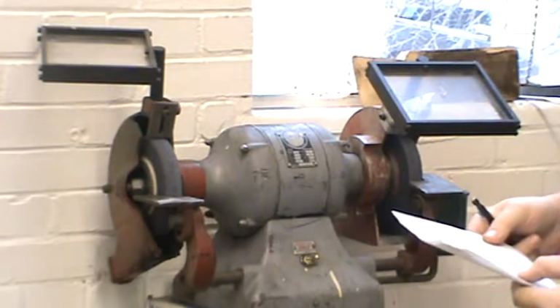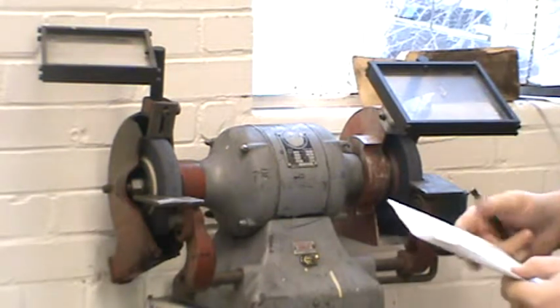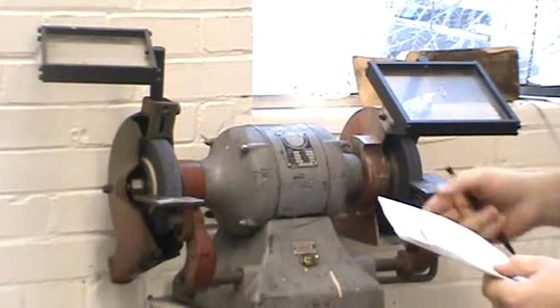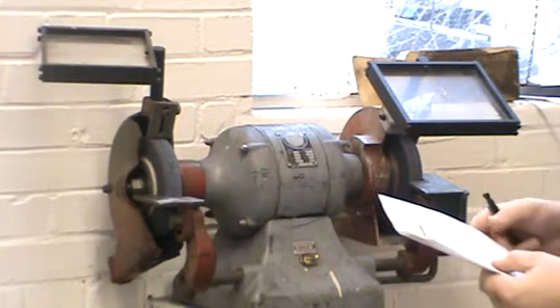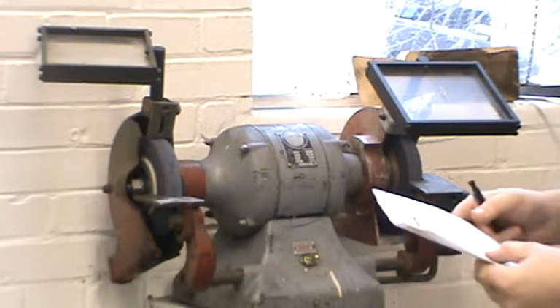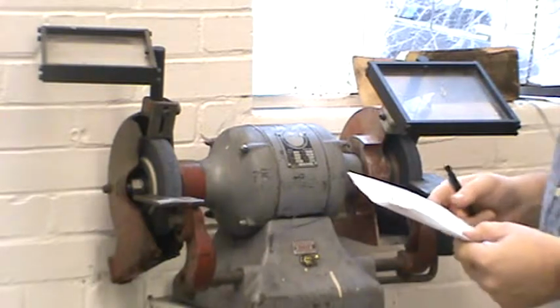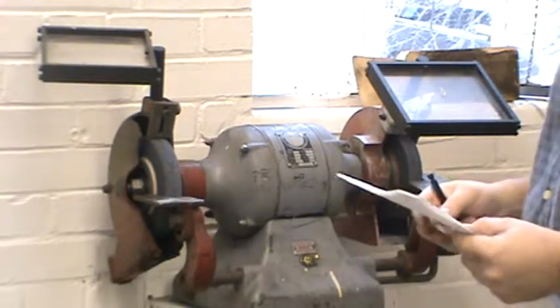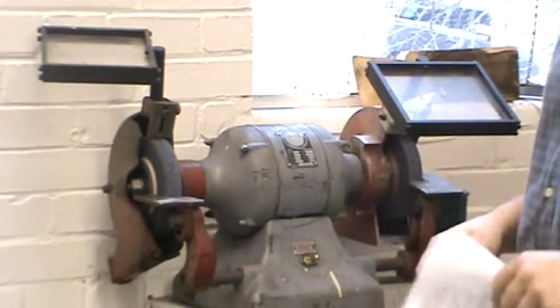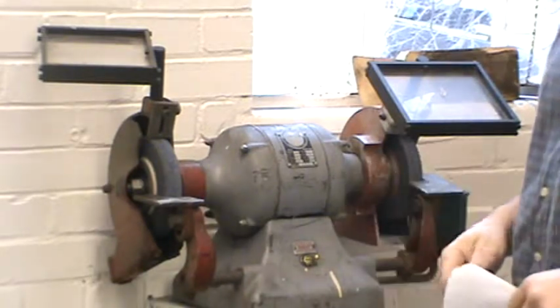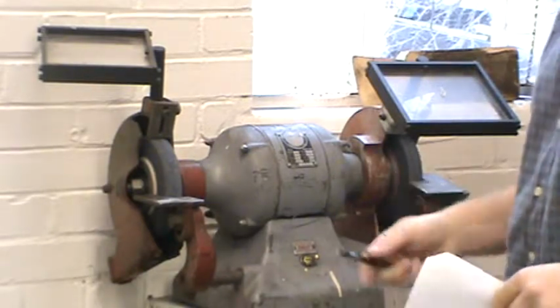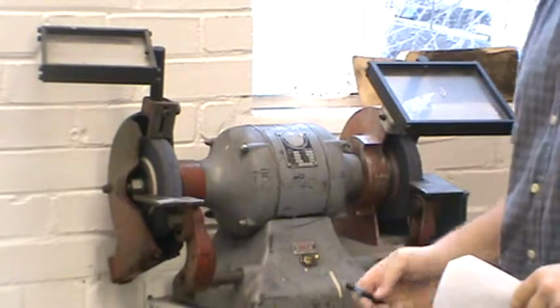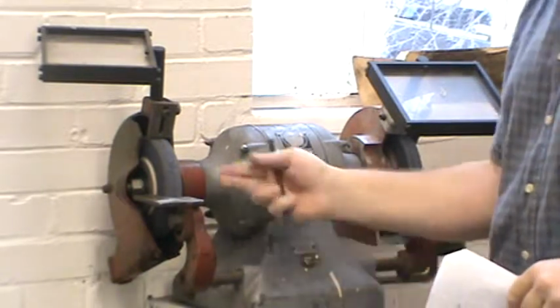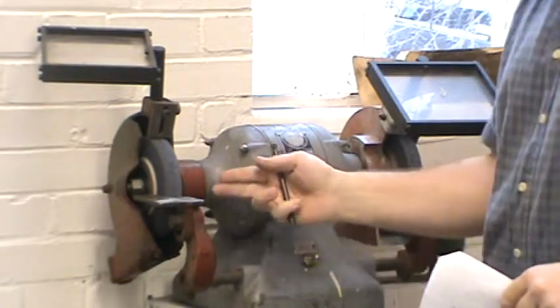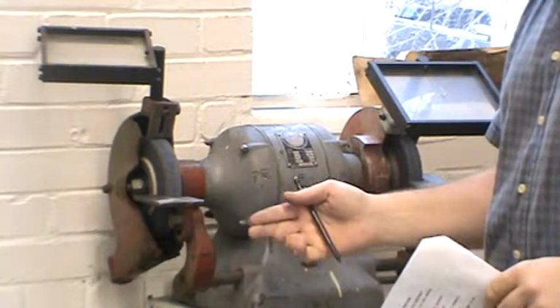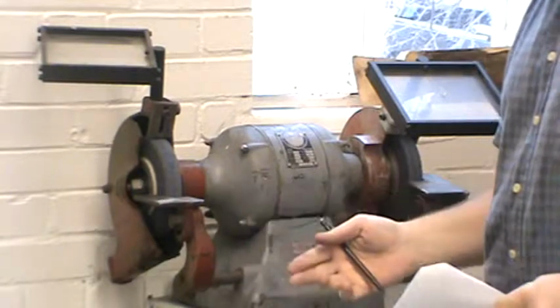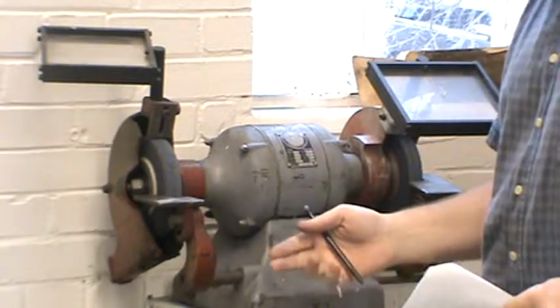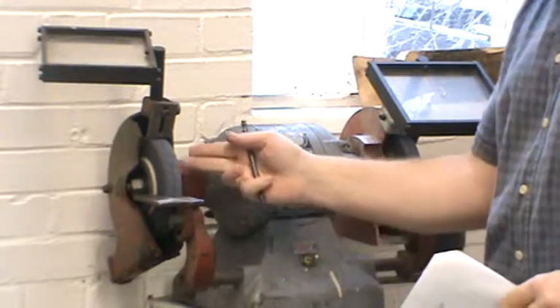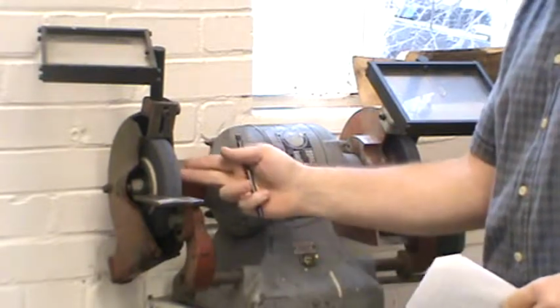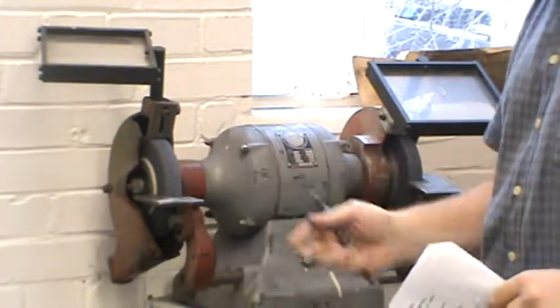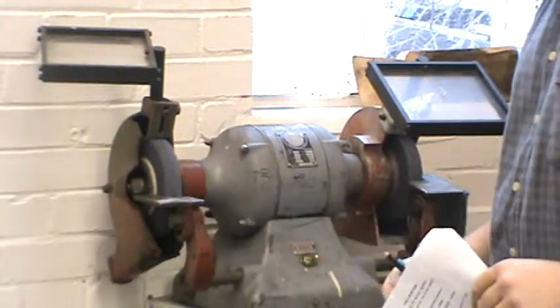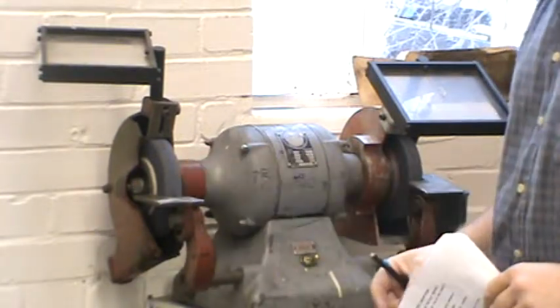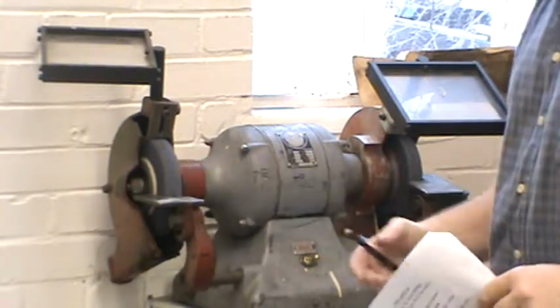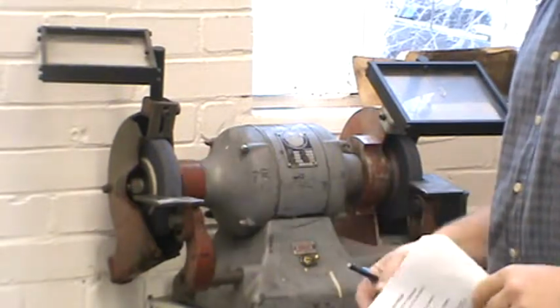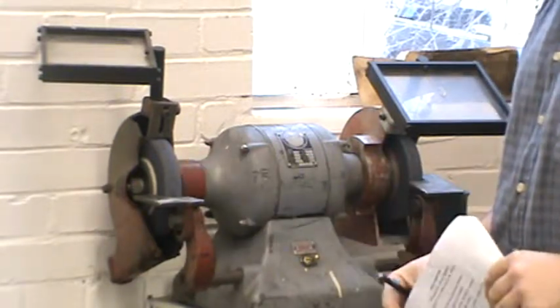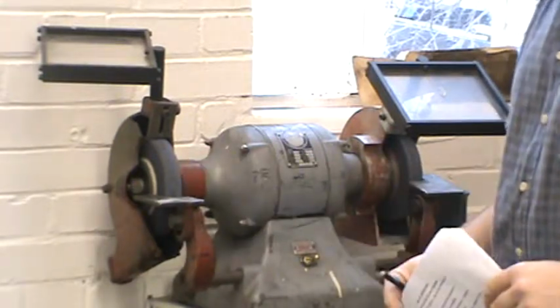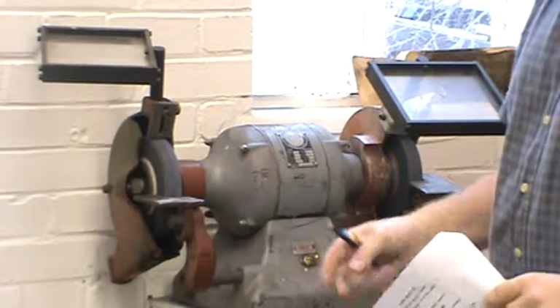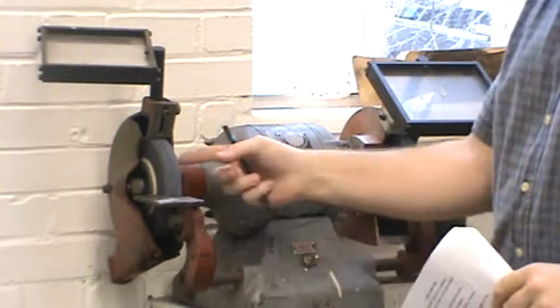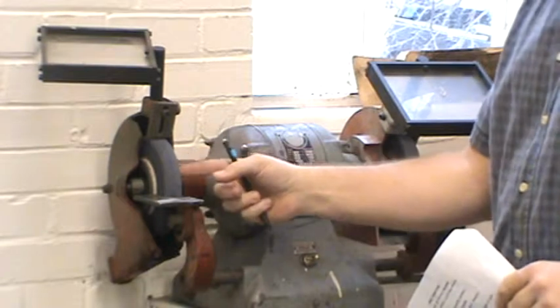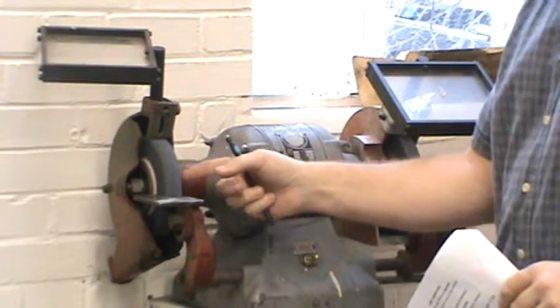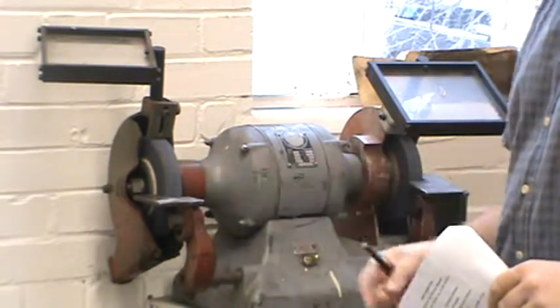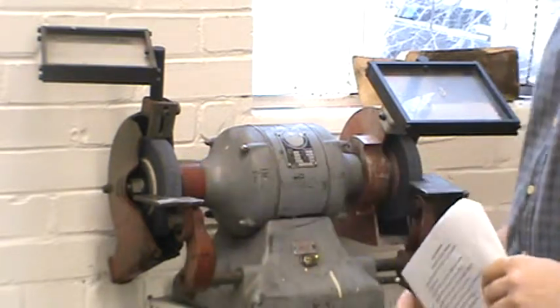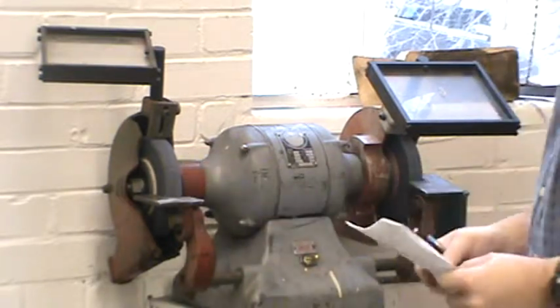Select the correct wheel for the job. If you're grinding a ferrous material, use an aluminum oxide wheel. If you're grinding a non-ferrous material, in general you're going to be using a silicon carbide or a diamond wheel.